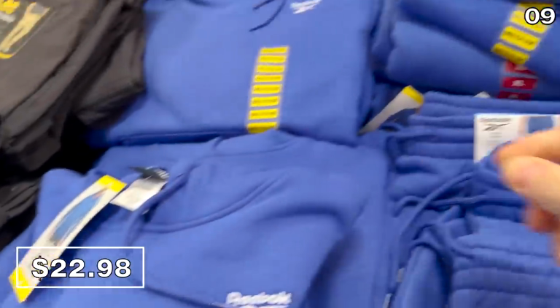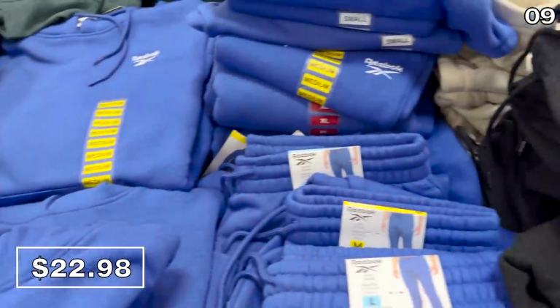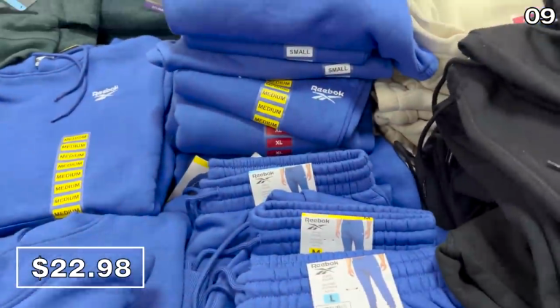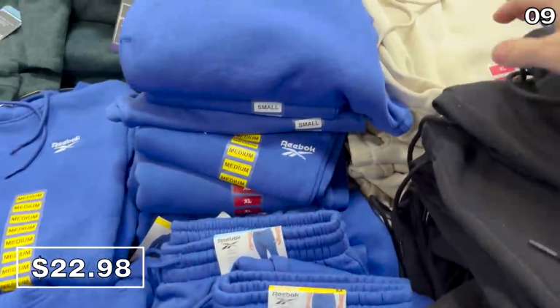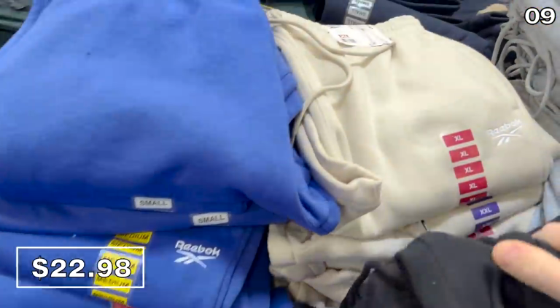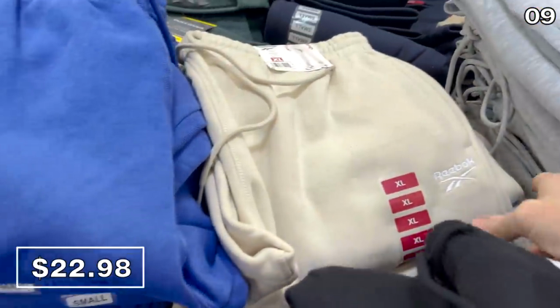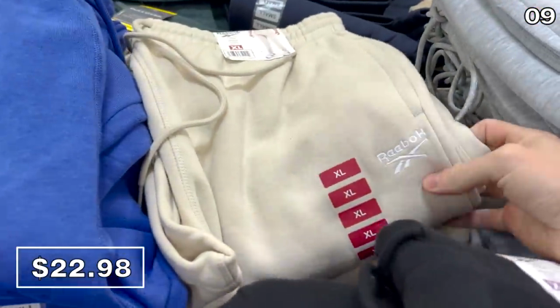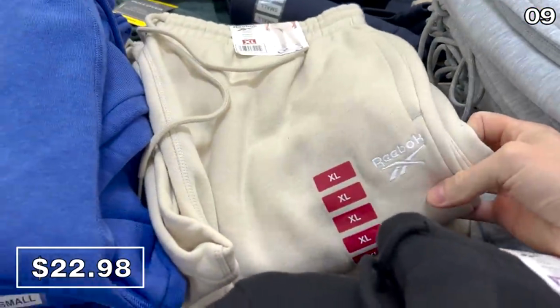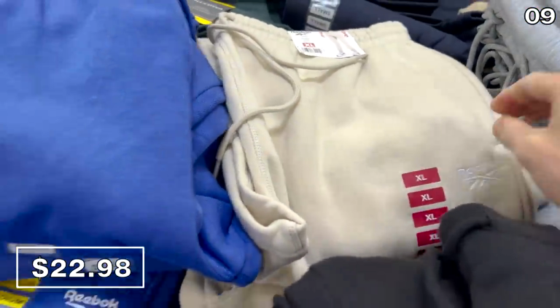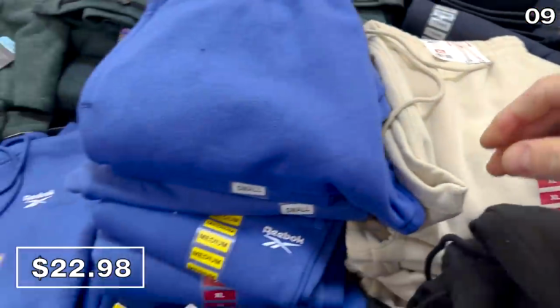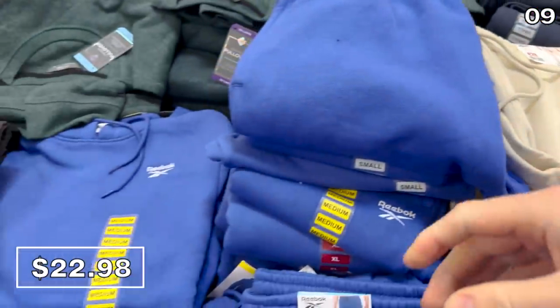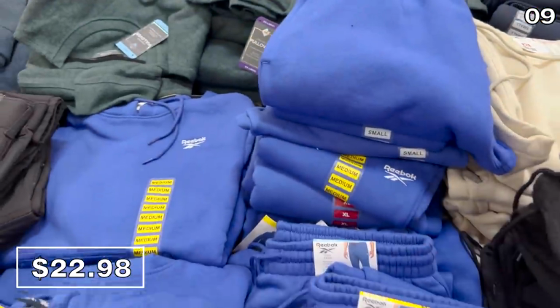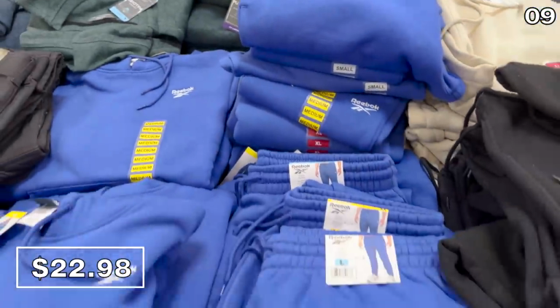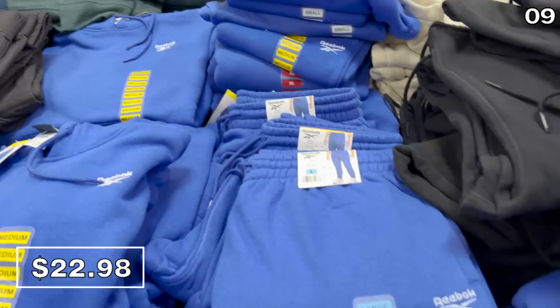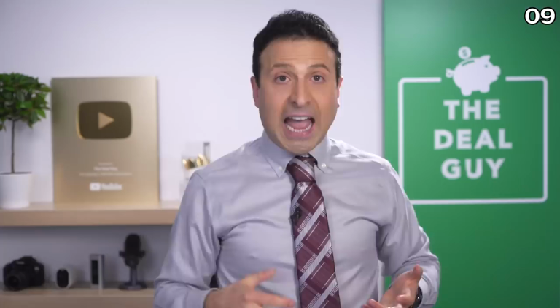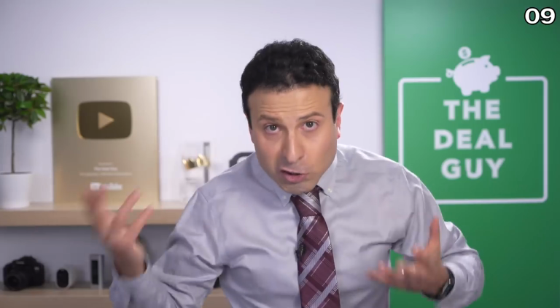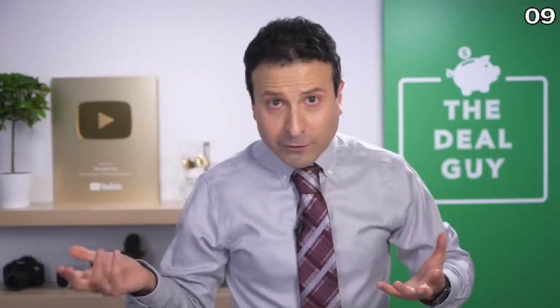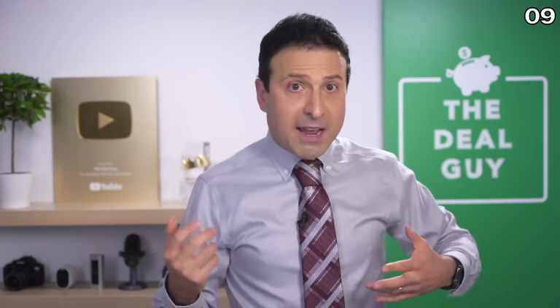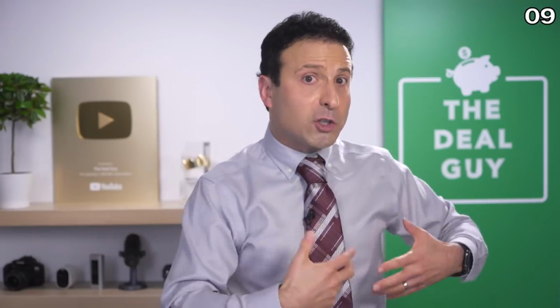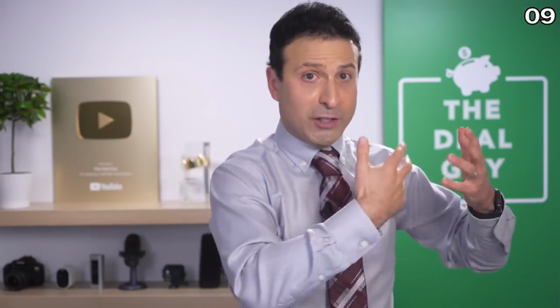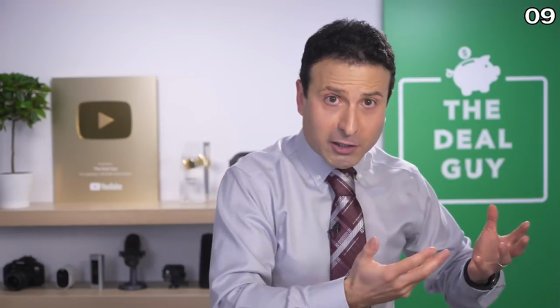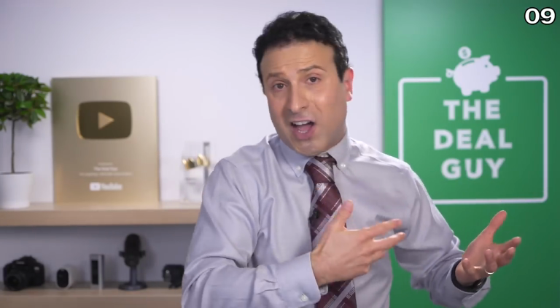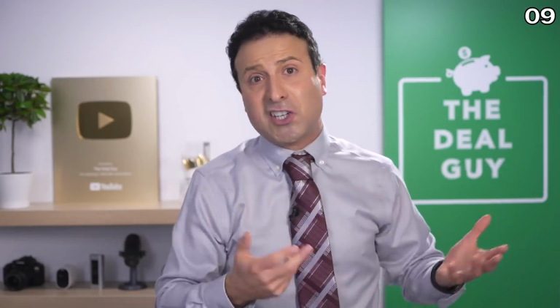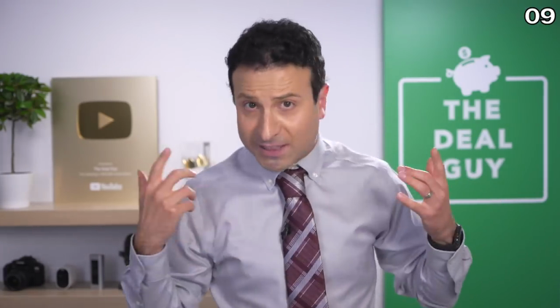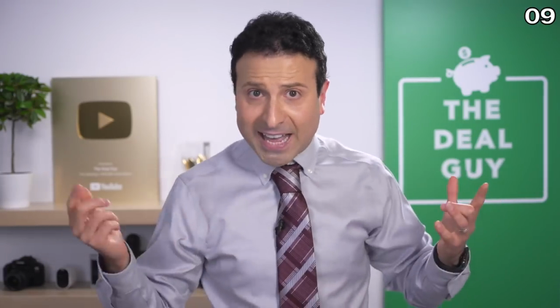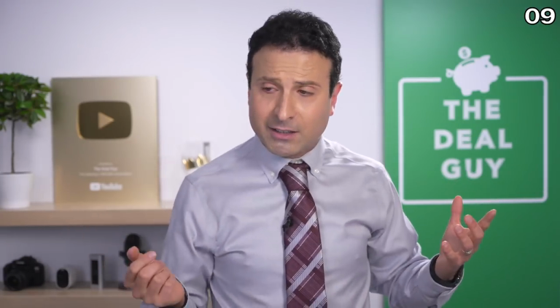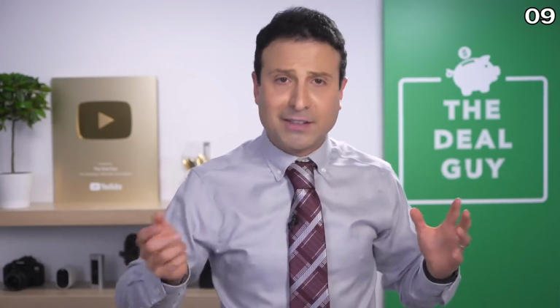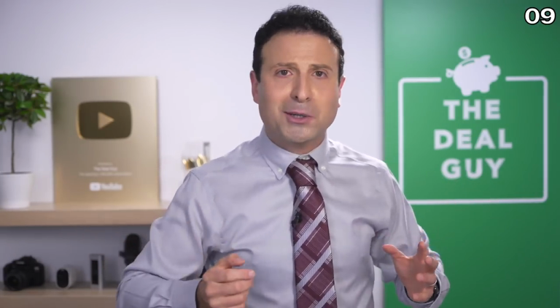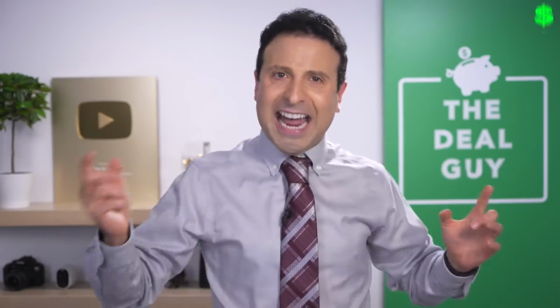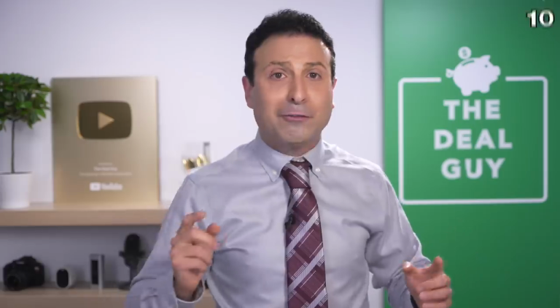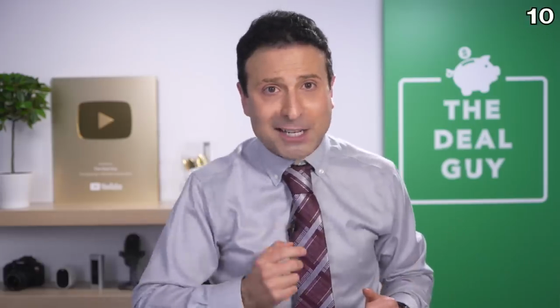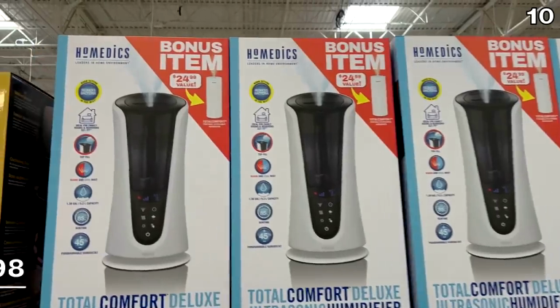The Reebok fleece hoodie and joggers right here for $23 could be great for the man in your life if you are searching for it — and by searching for it I mean searching for the joggers, not necessarily the man. That's kind of awkward.